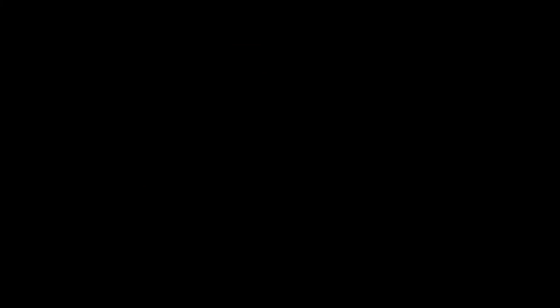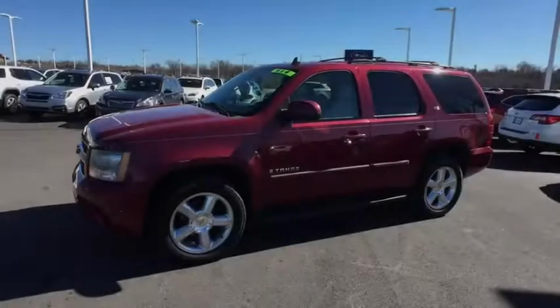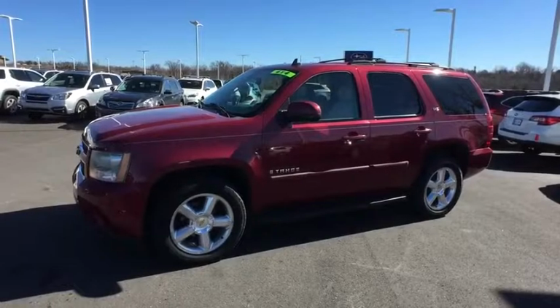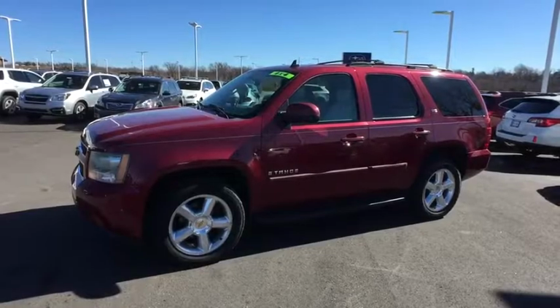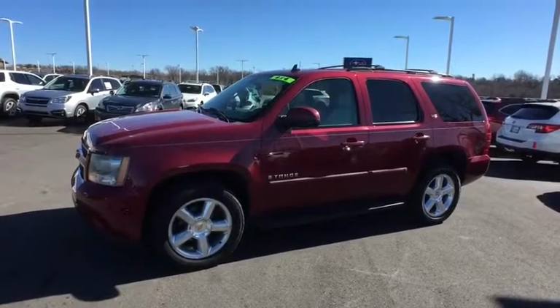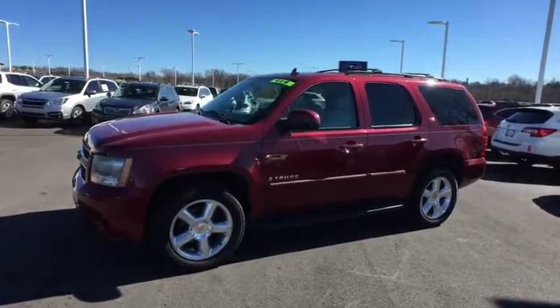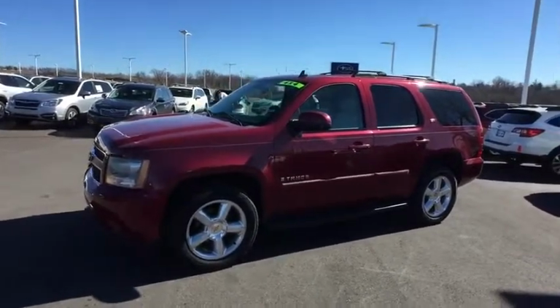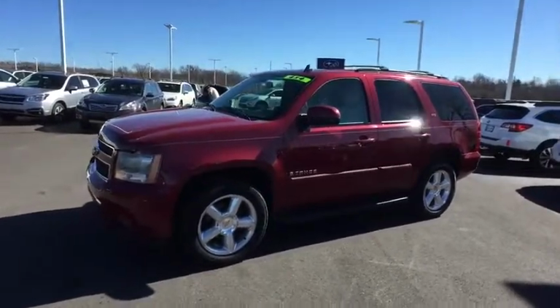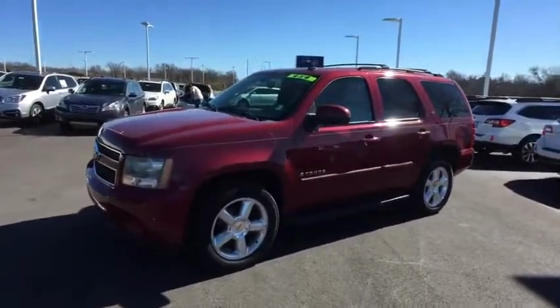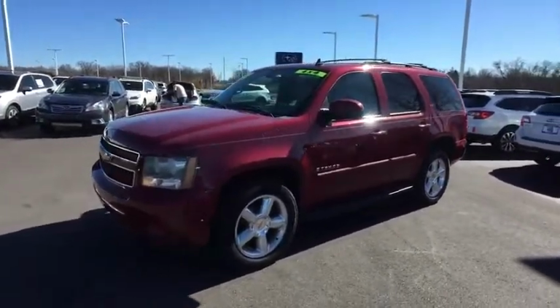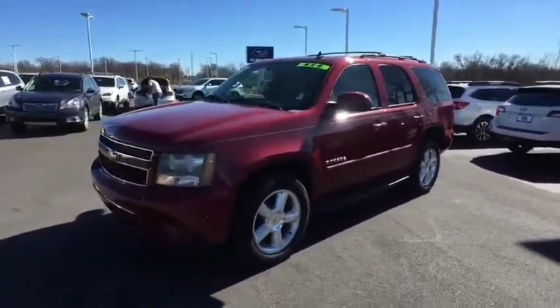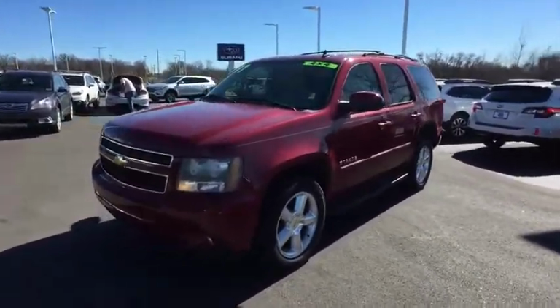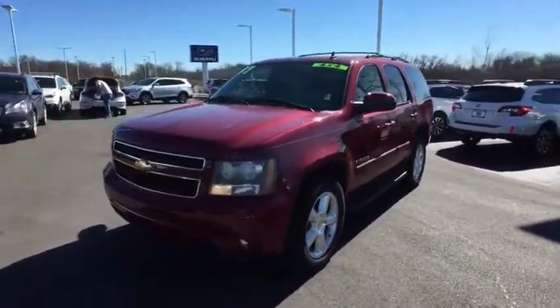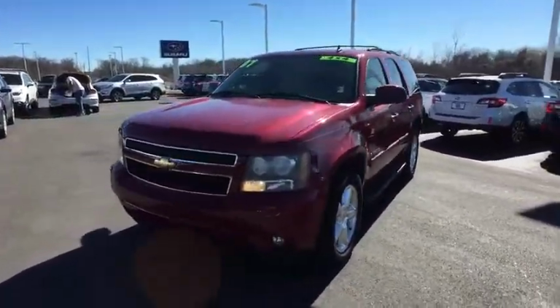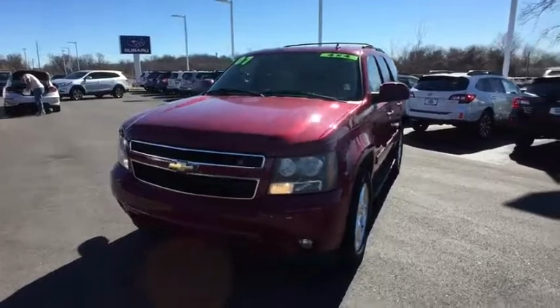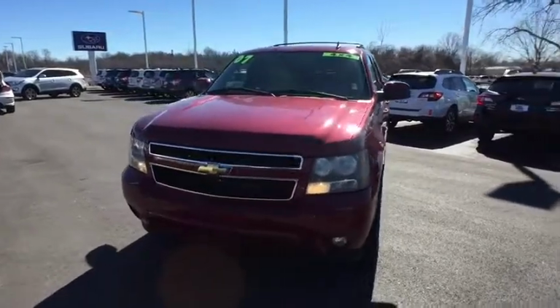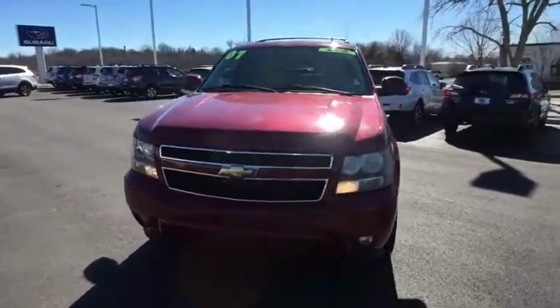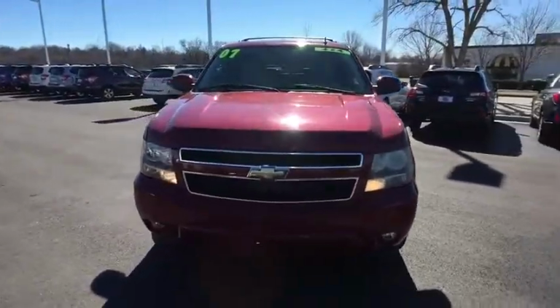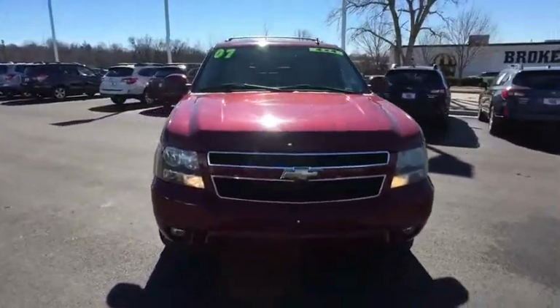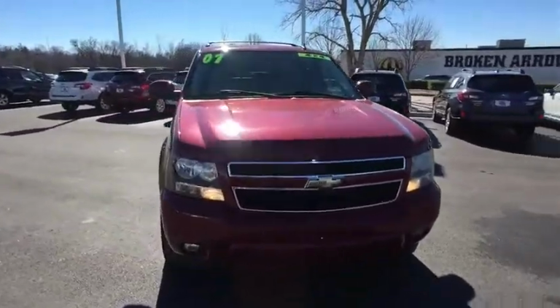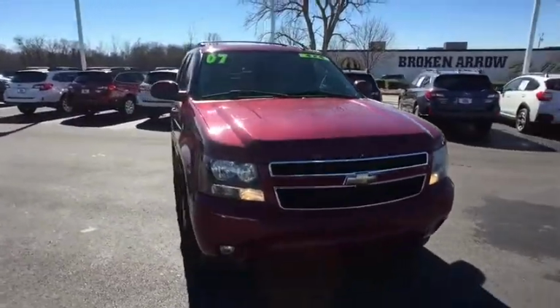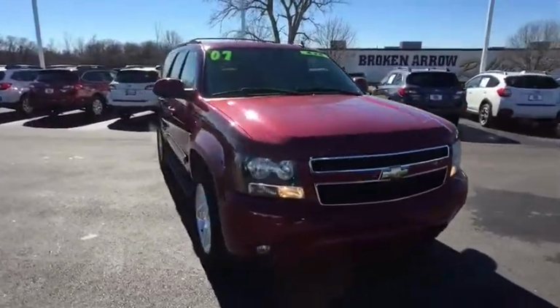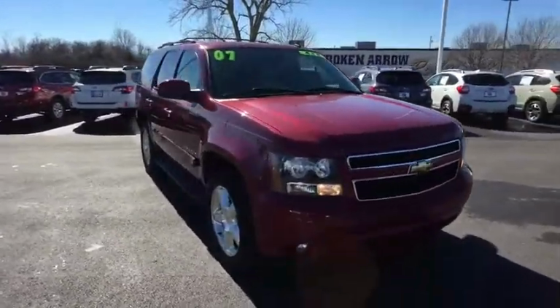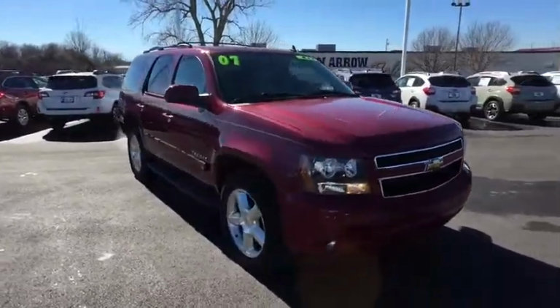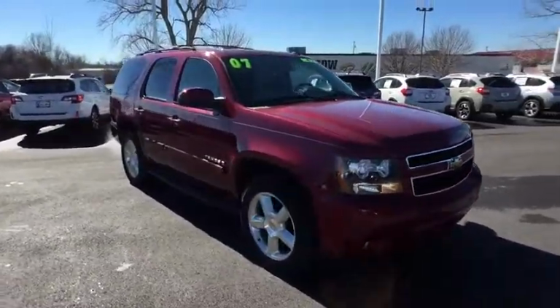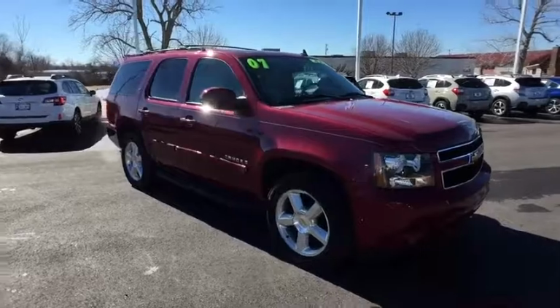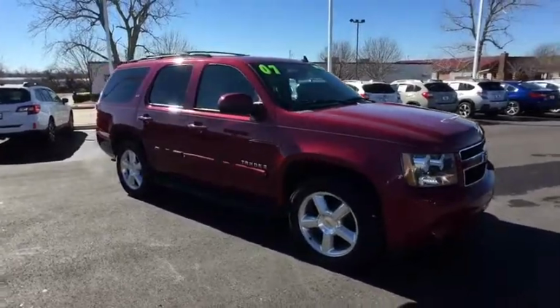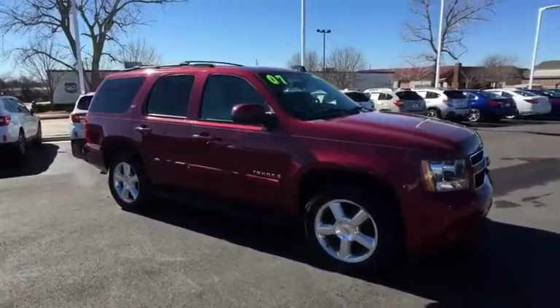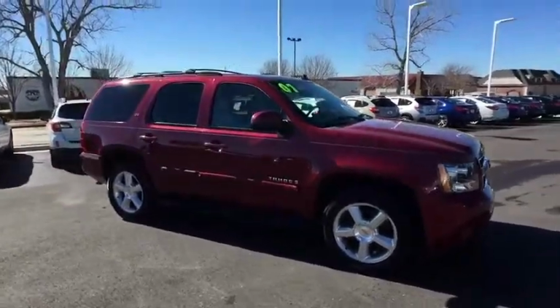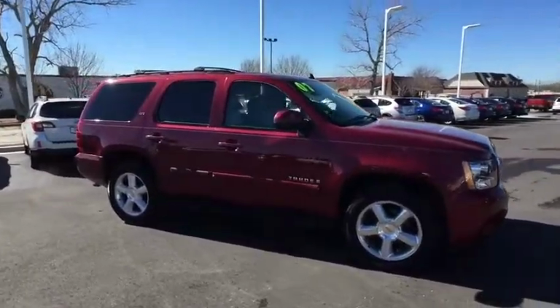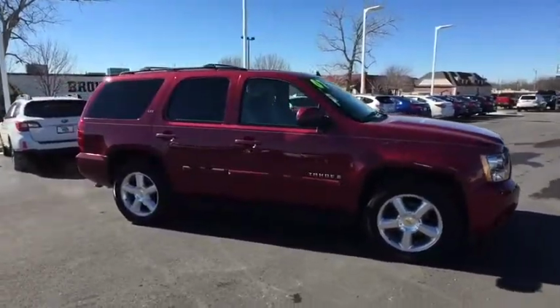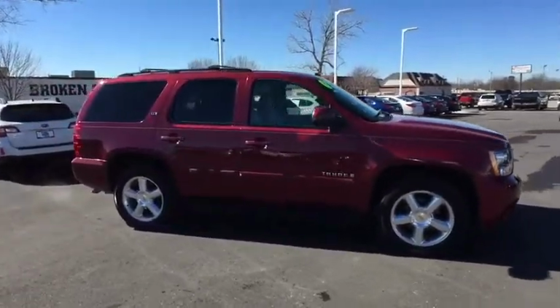A 2007 Chevrolet Tahoe. Tahoe has been the best-selling sports utility vehicle, accounting annually for more than 25% of all full-size SUV registrations in the United States. Here are some of this vehicle's great options.